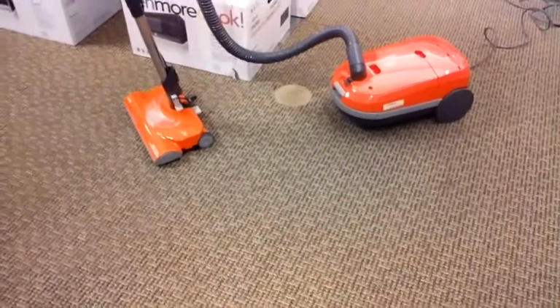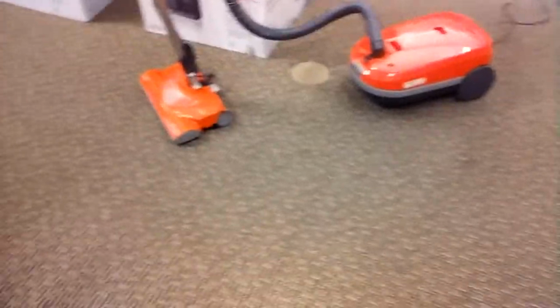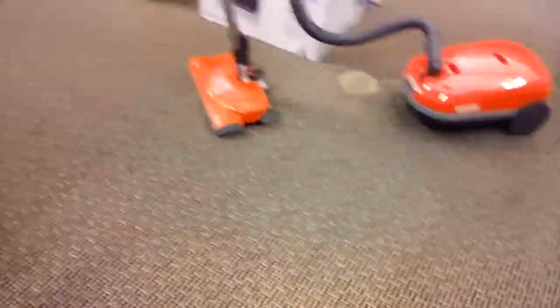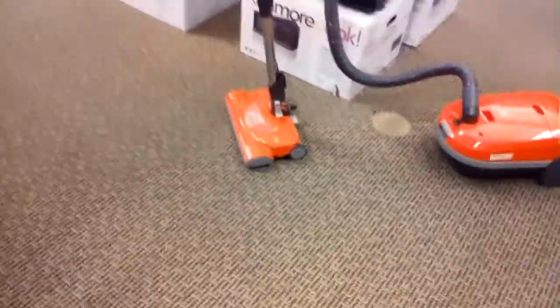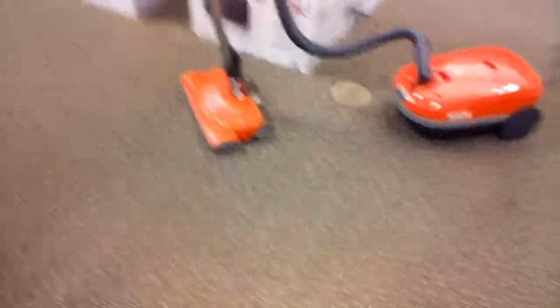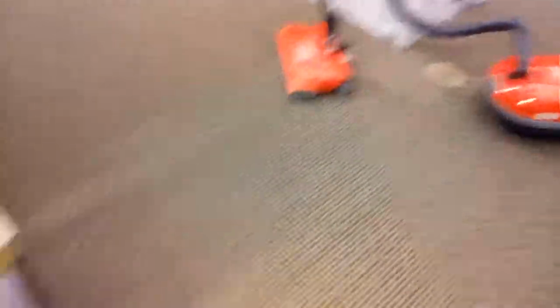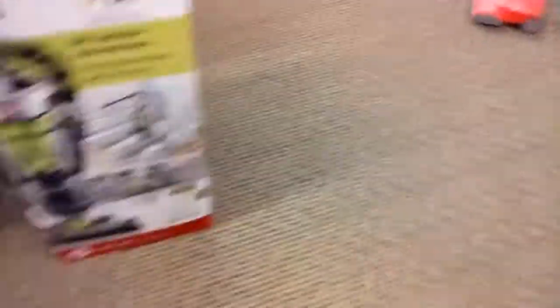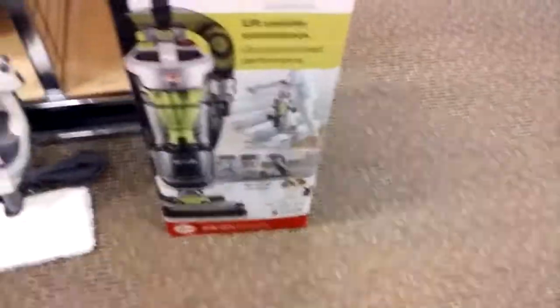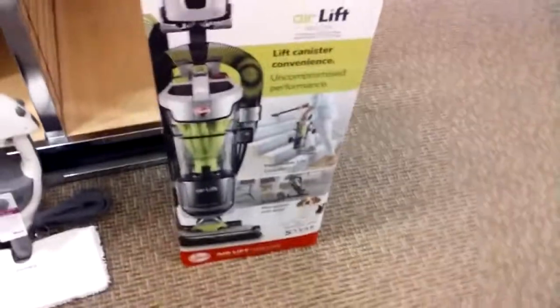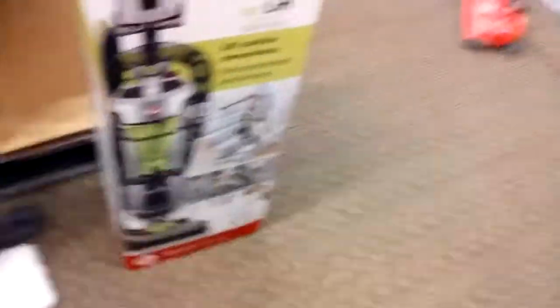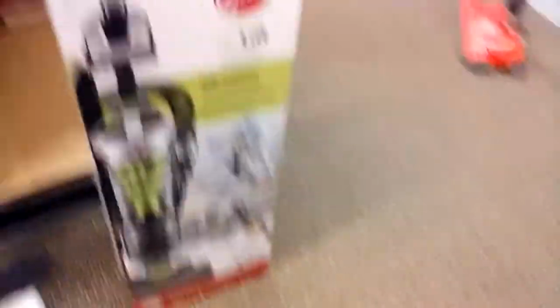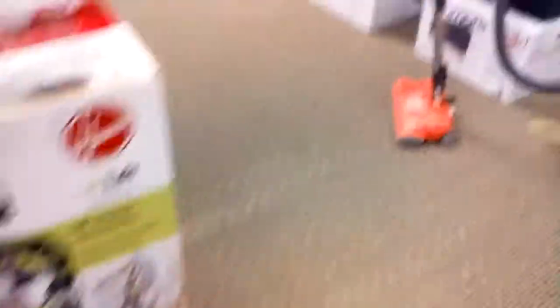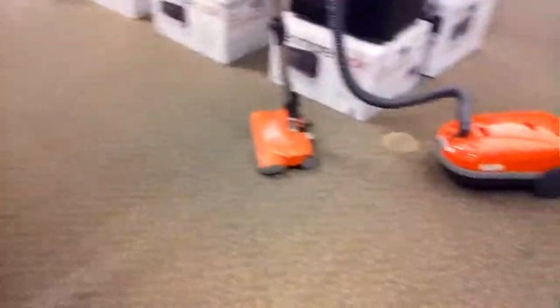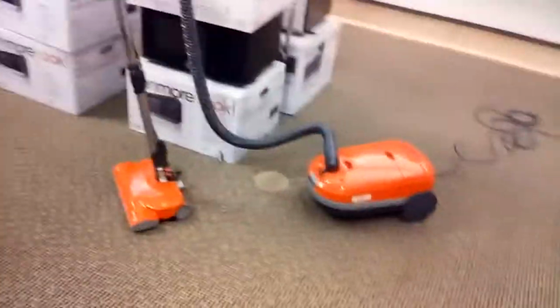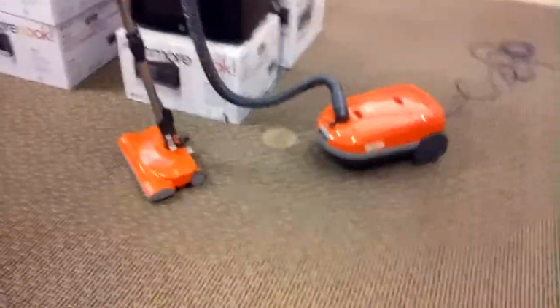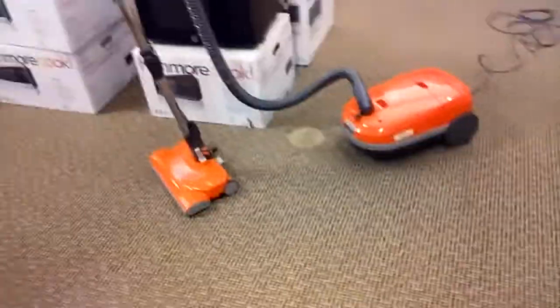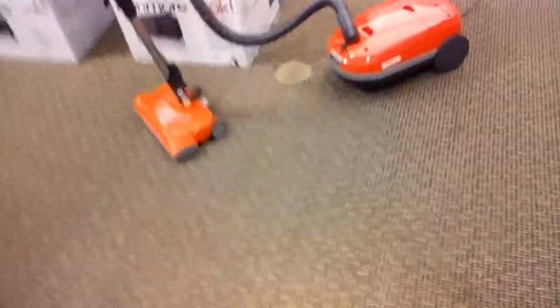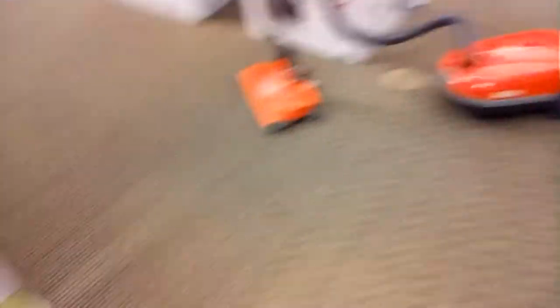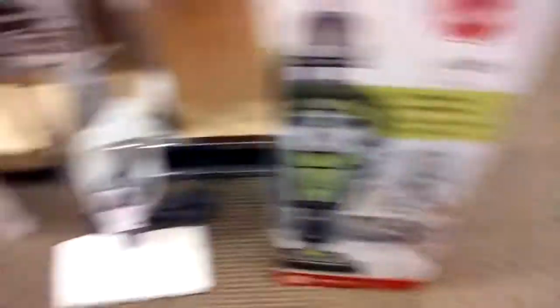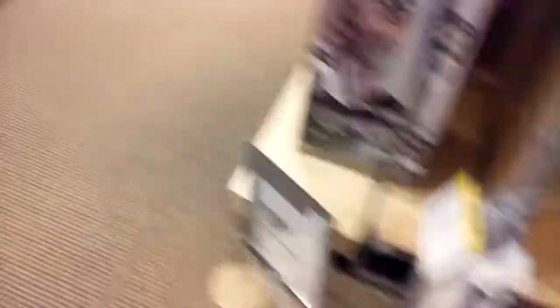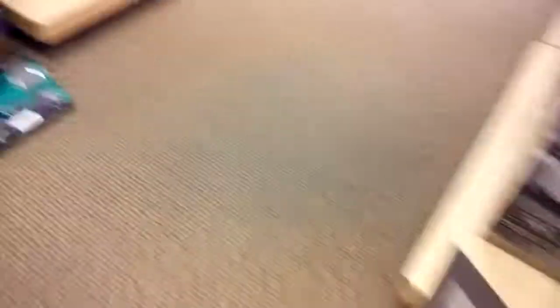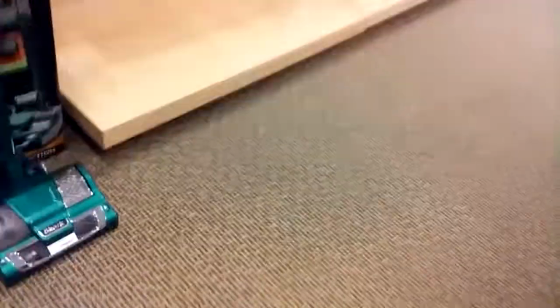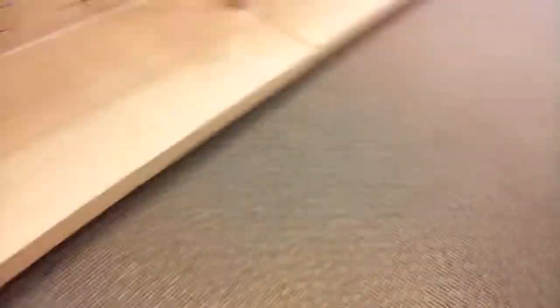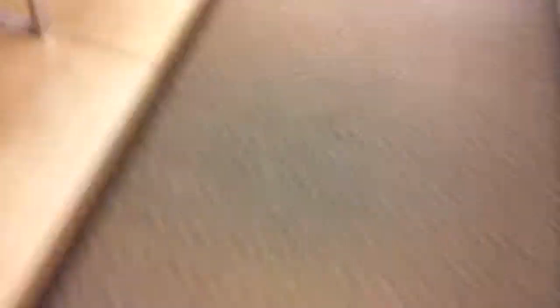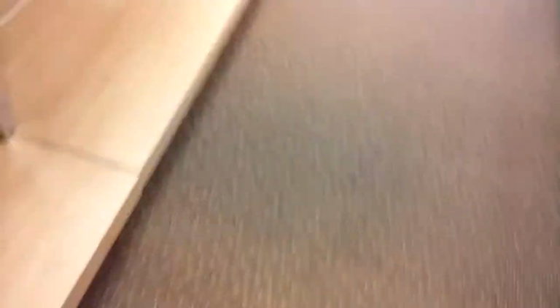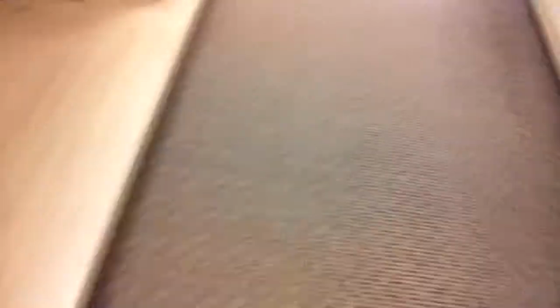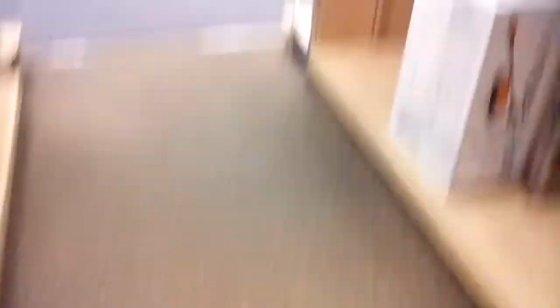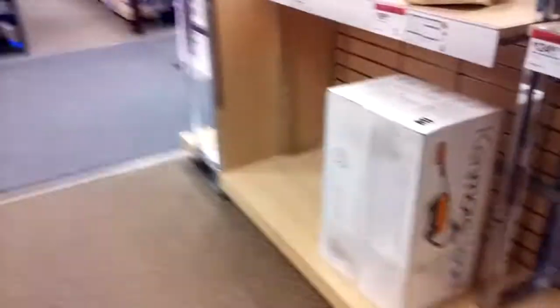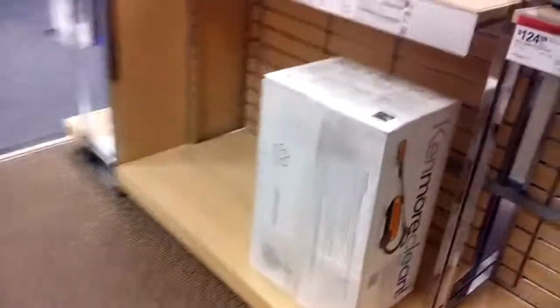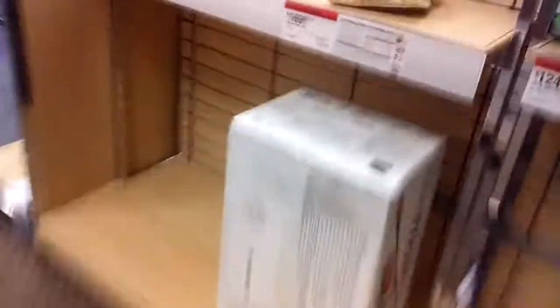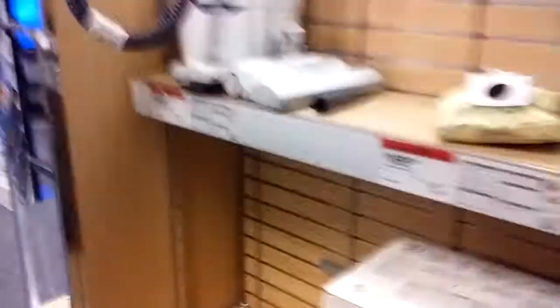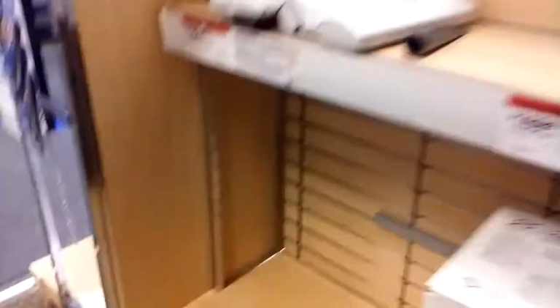Now, it's very similar to the green canister vacuum, but I will do a comparison video between those two. This is a little bit more expensive — $169.88.